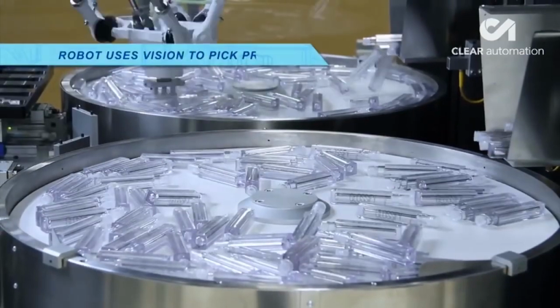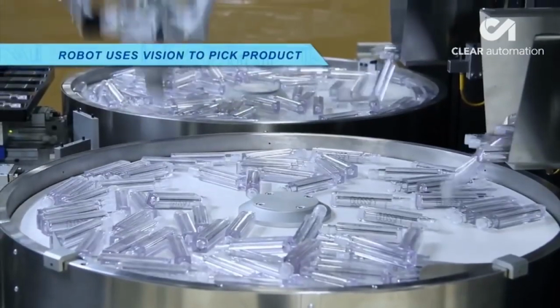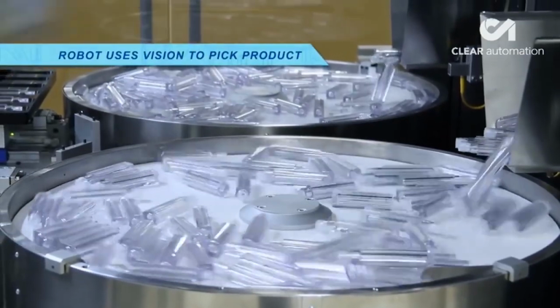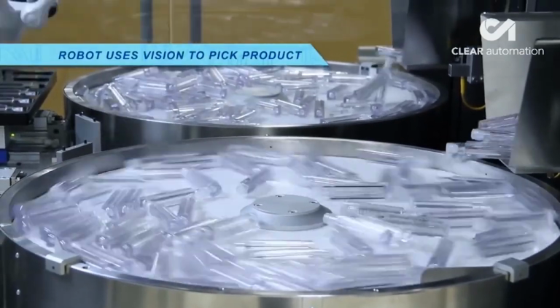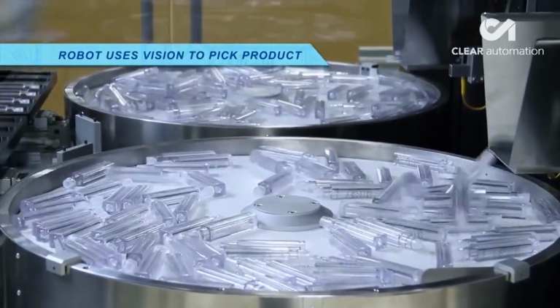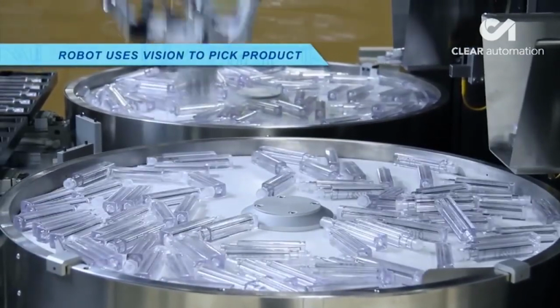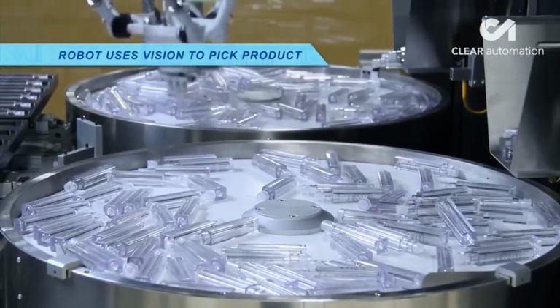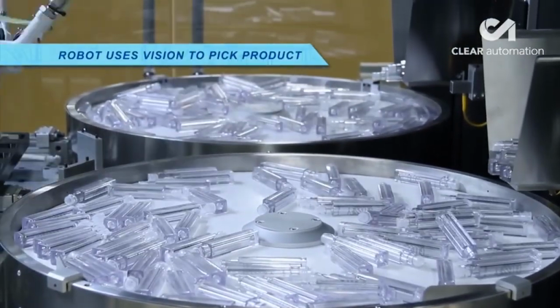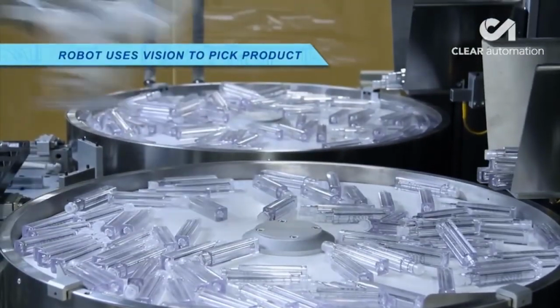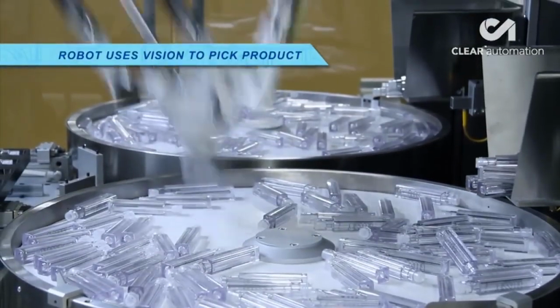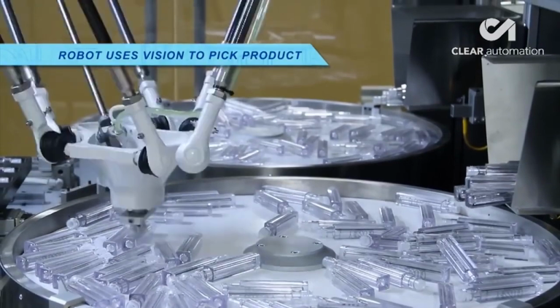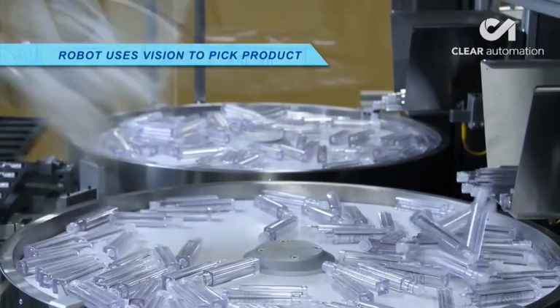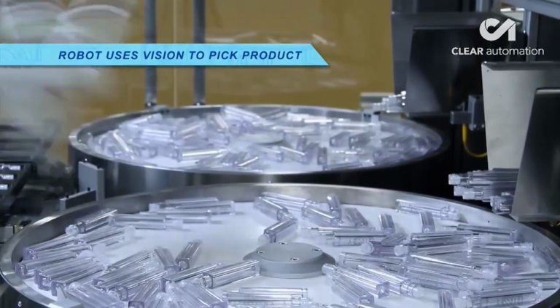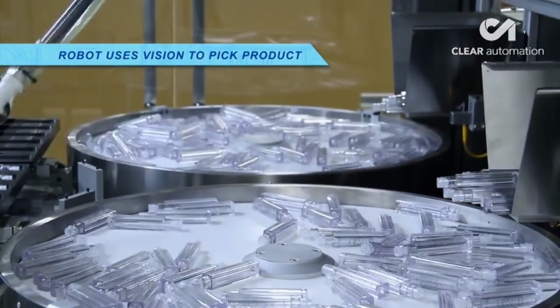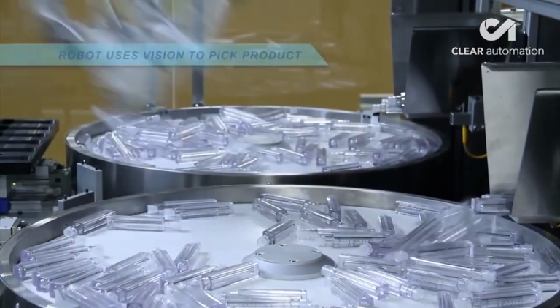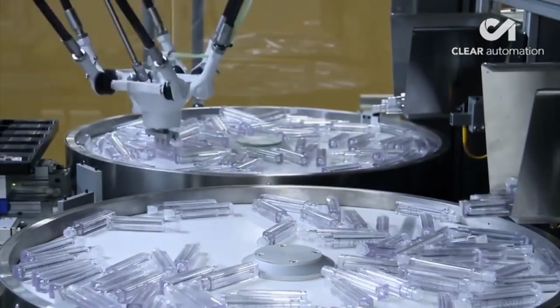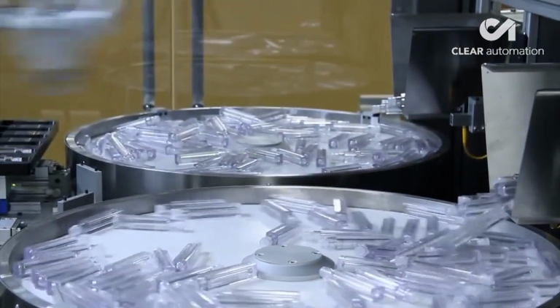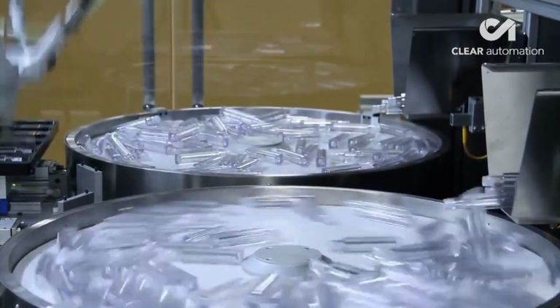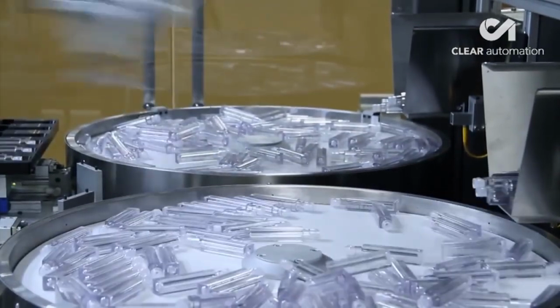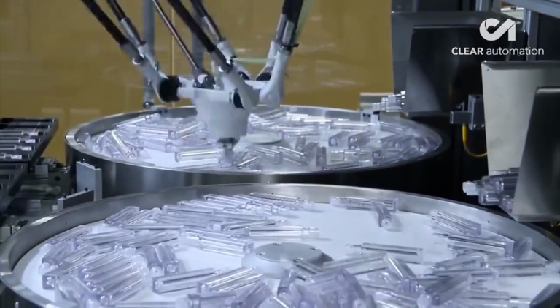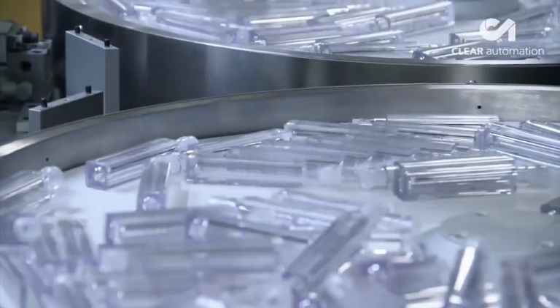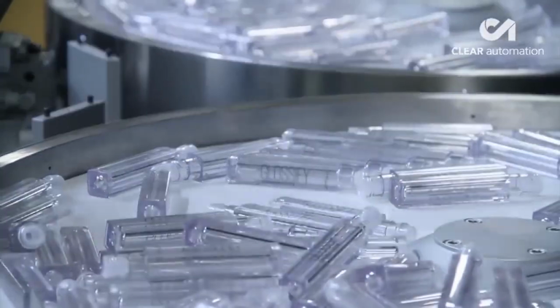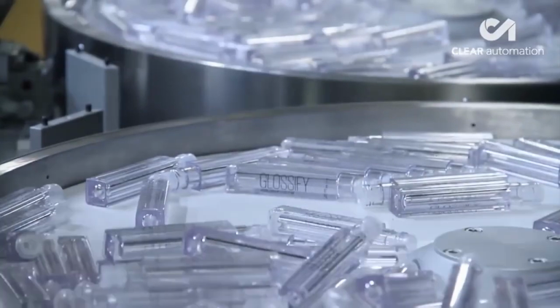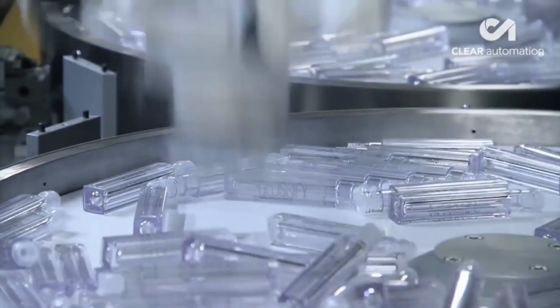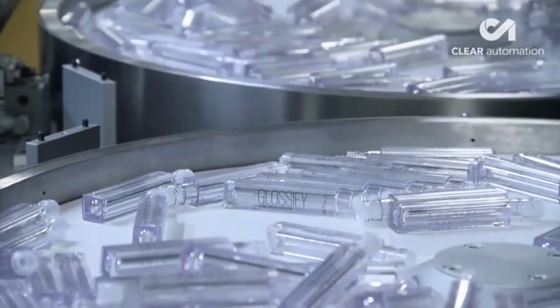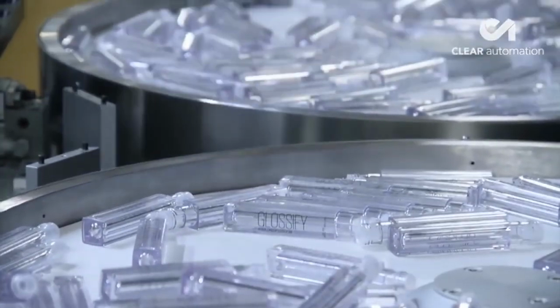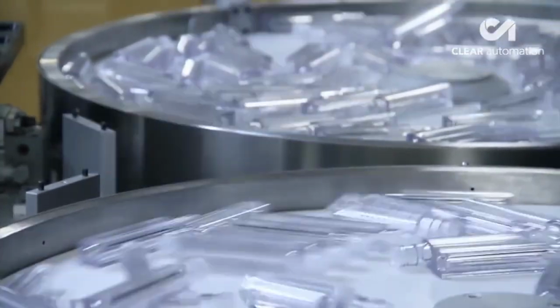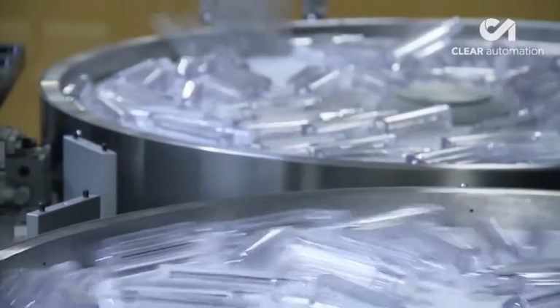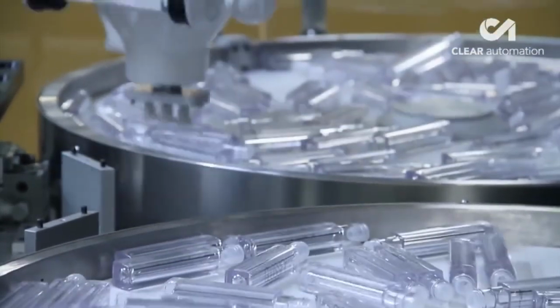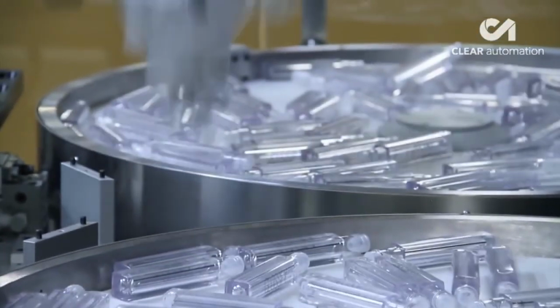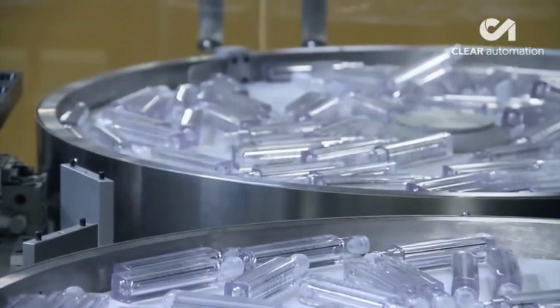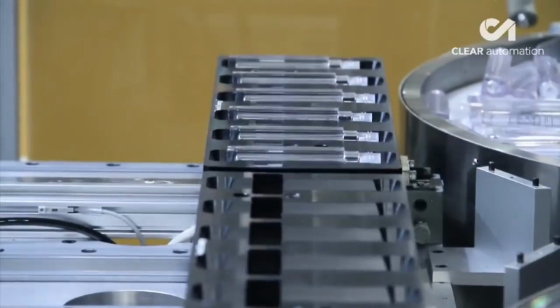The first is the master that provides the largest quantity of product. The second one acts as a backup when the main one performs the rotation movement. The orientation is done precisely and accurately by the robot.